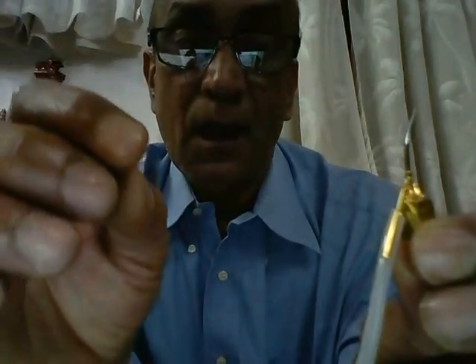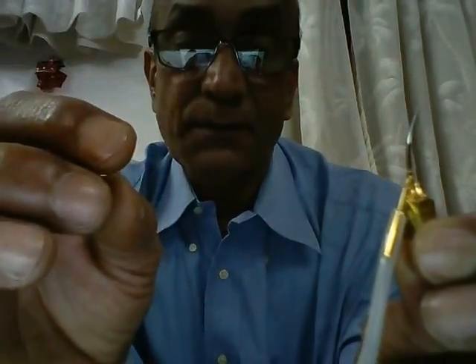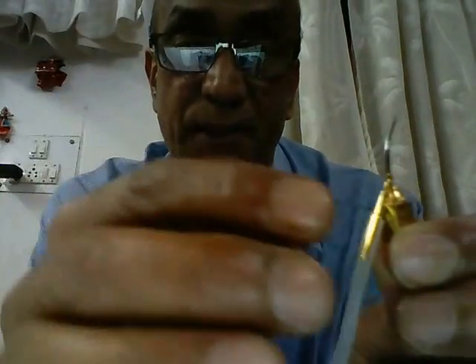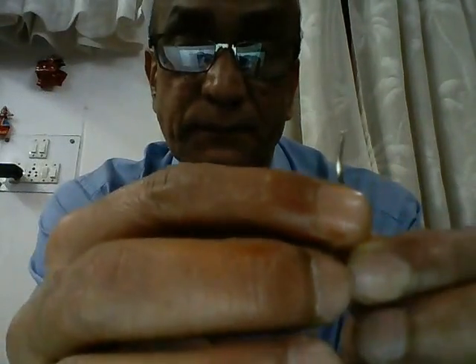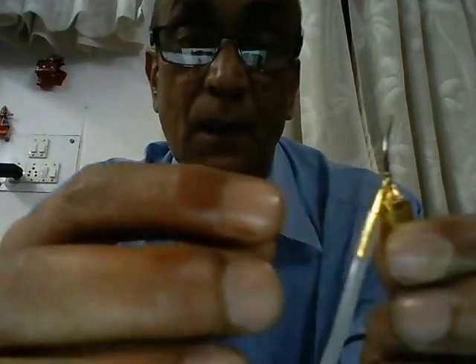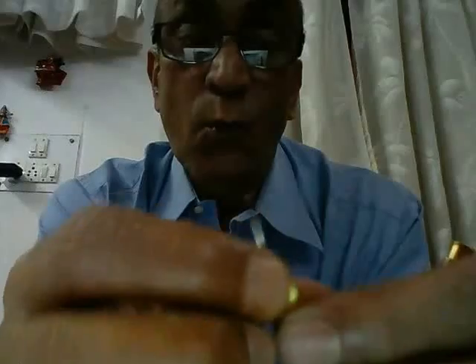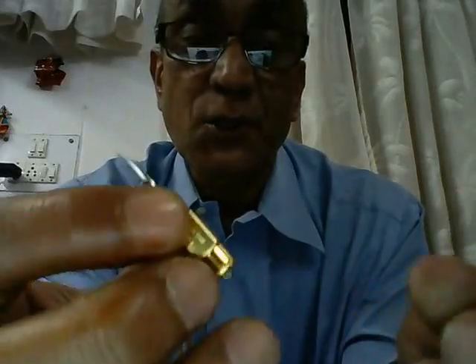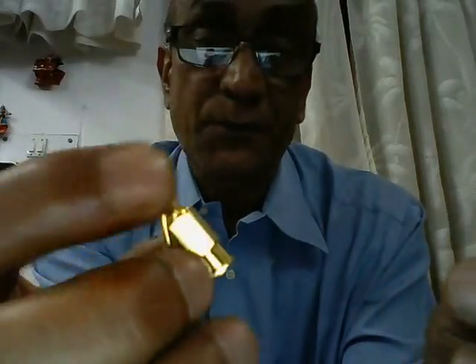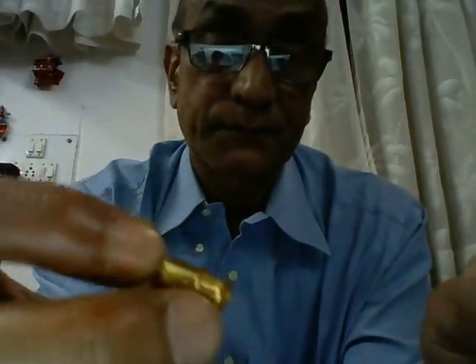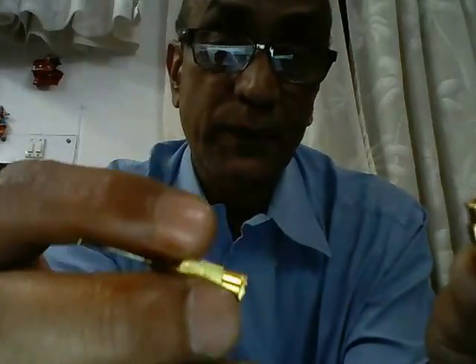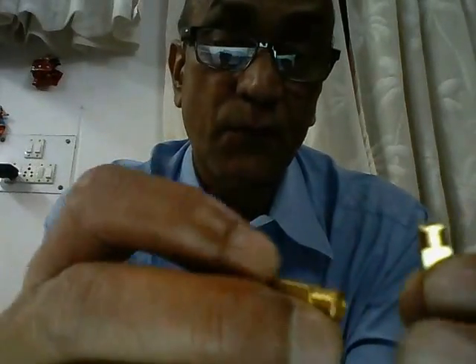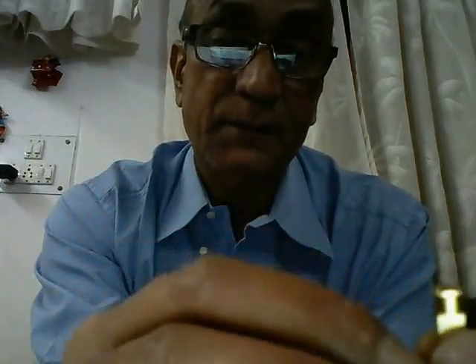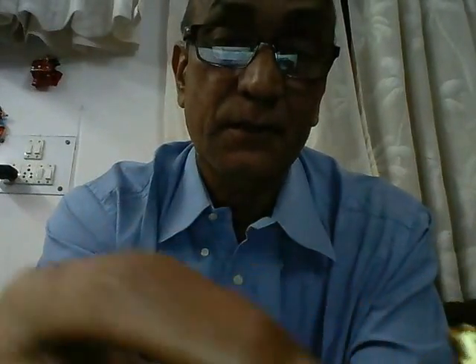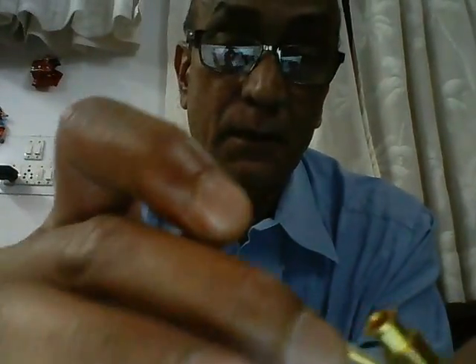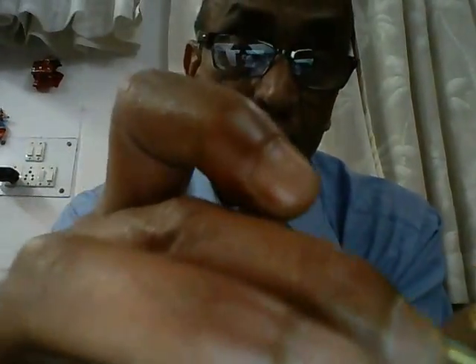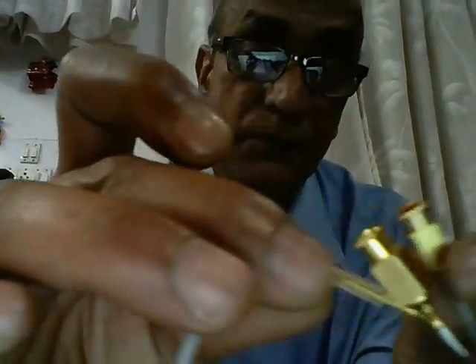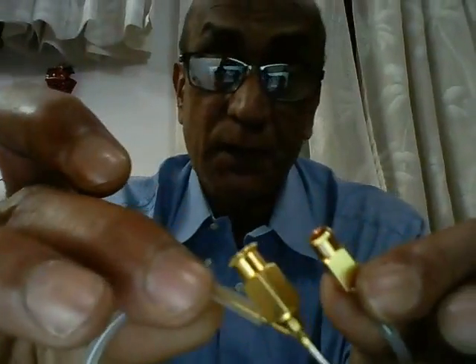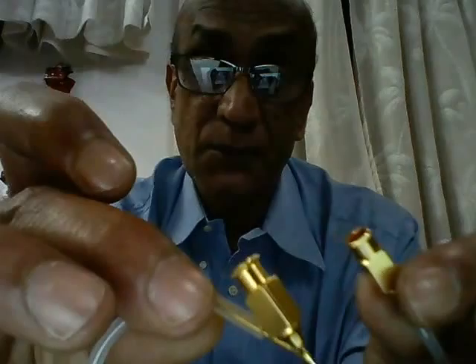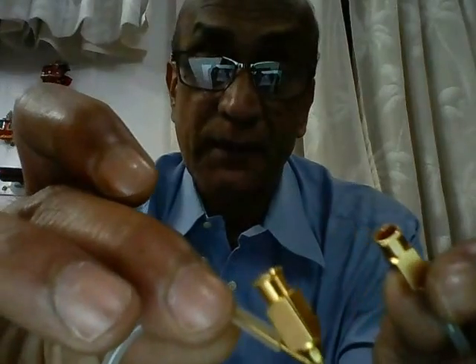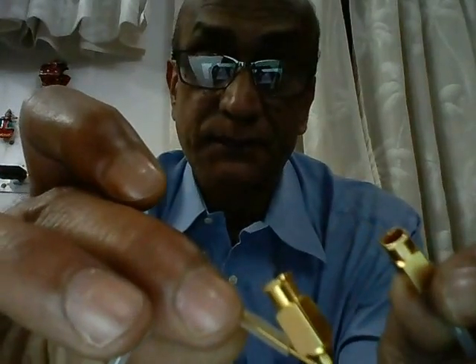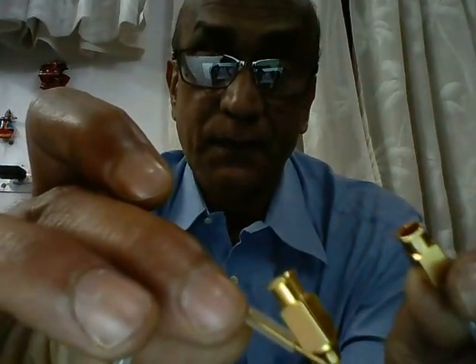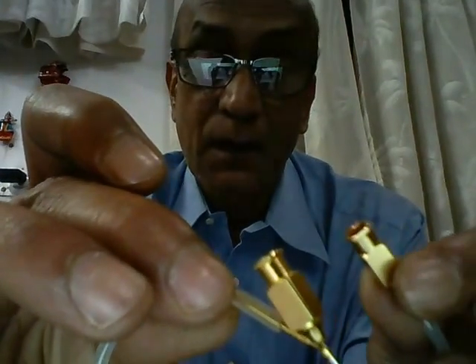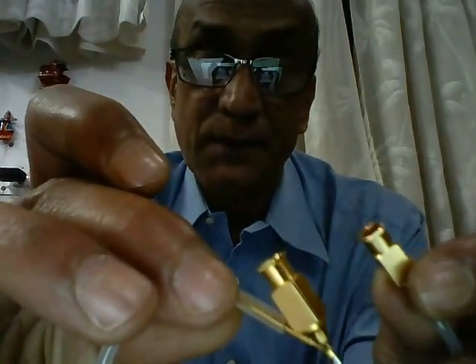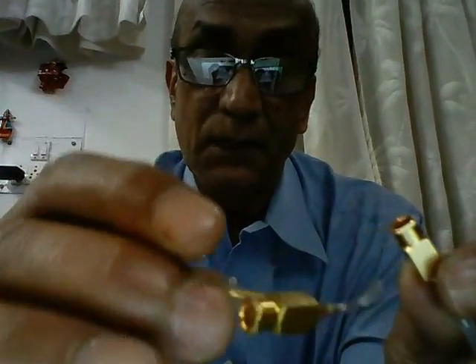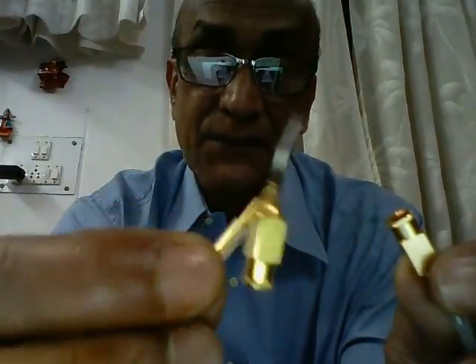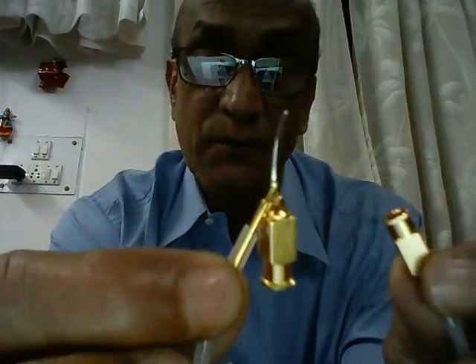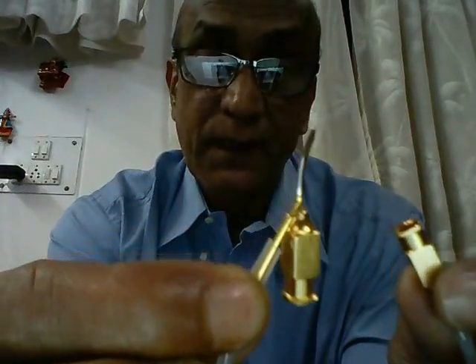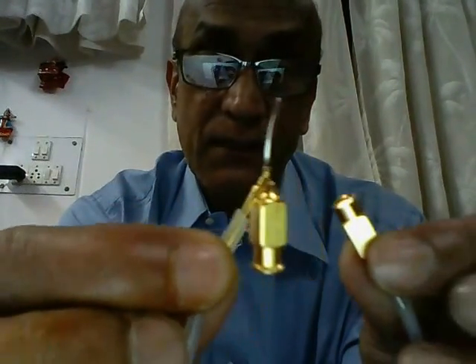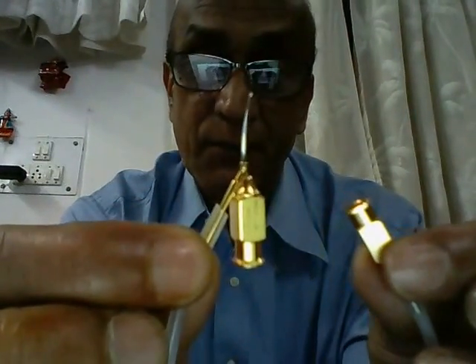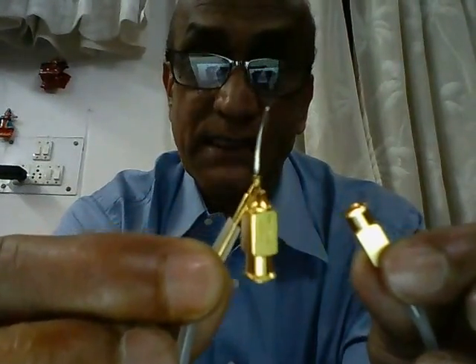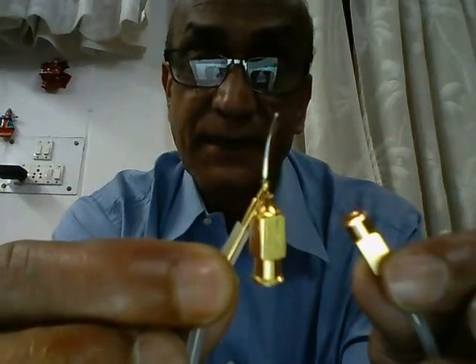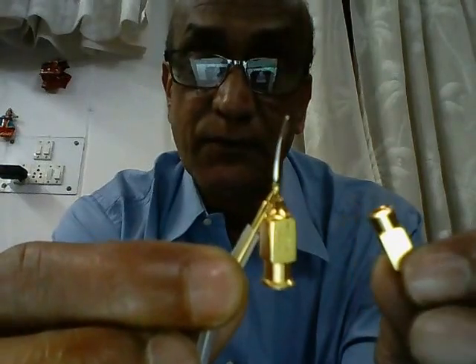Now comes the question: which of these two hubs do we use for aspiration and which do we use for irrigation? There is something called a direct Simcoe and a reverse Simcoe. Let's take the direct Simcoe first.